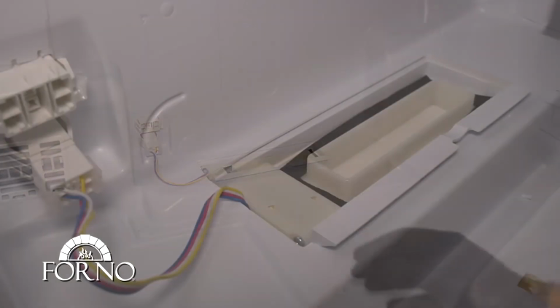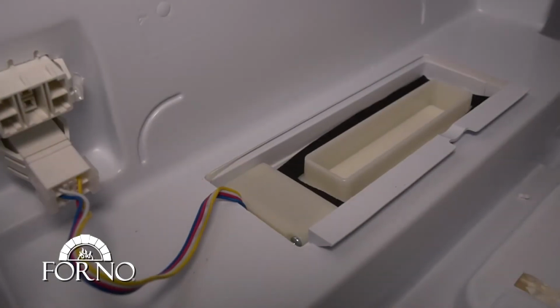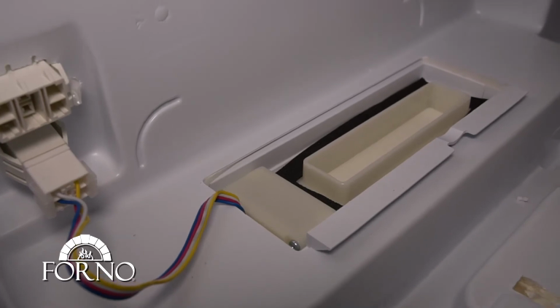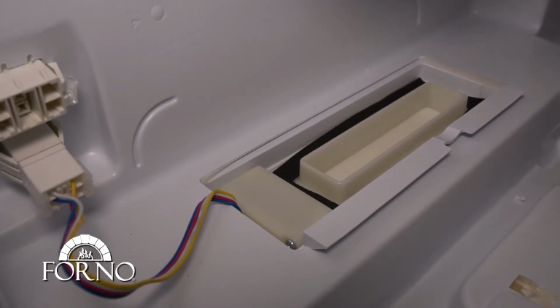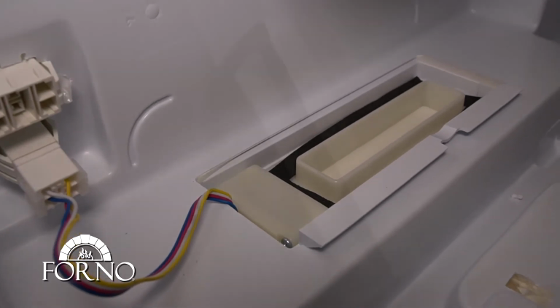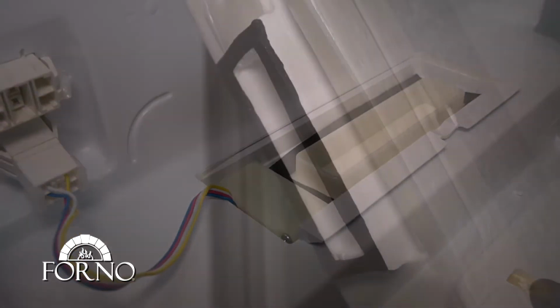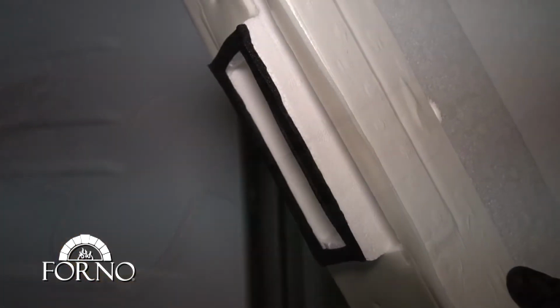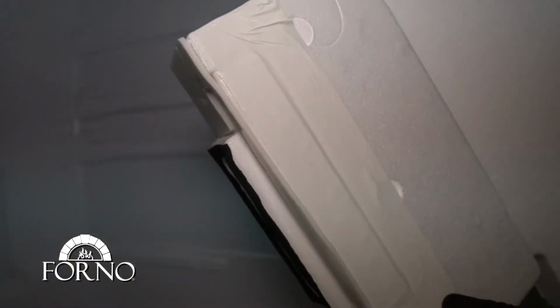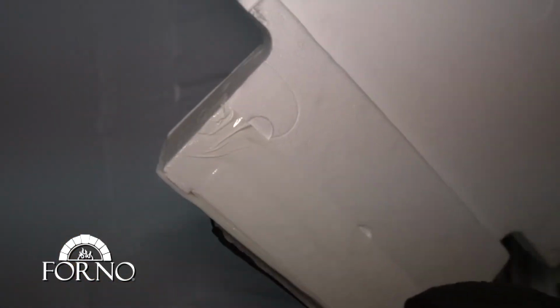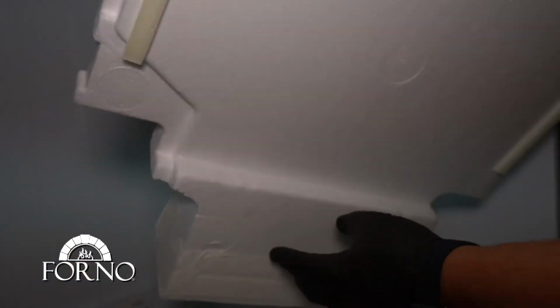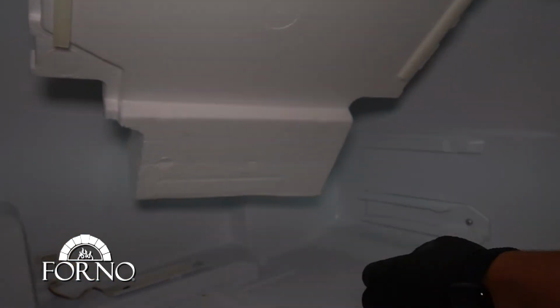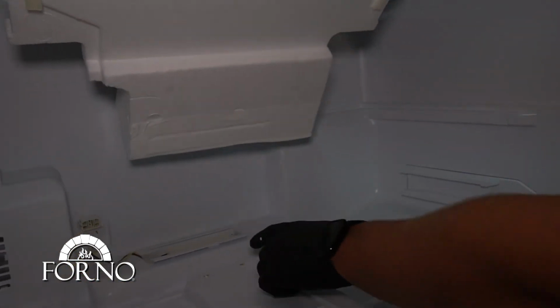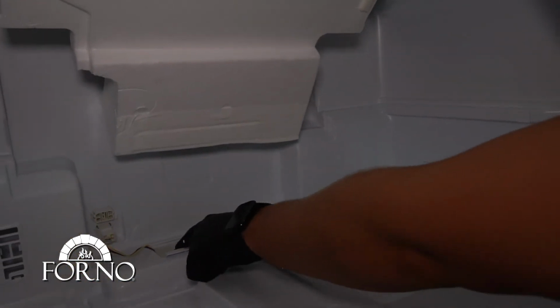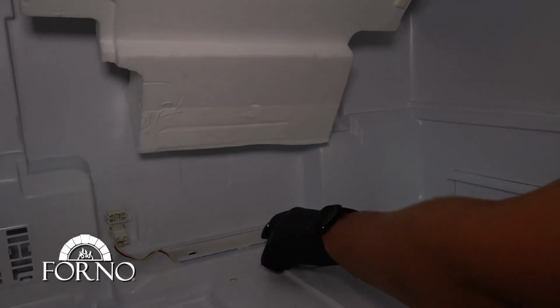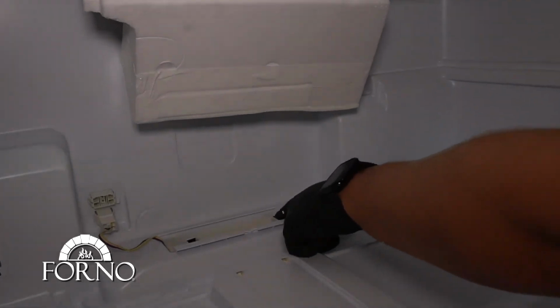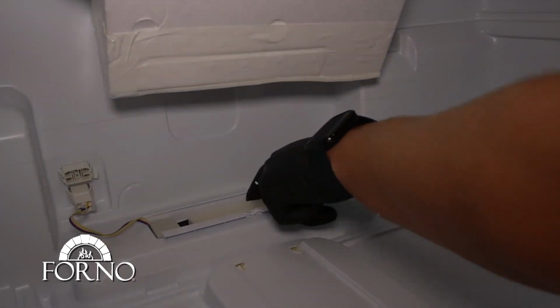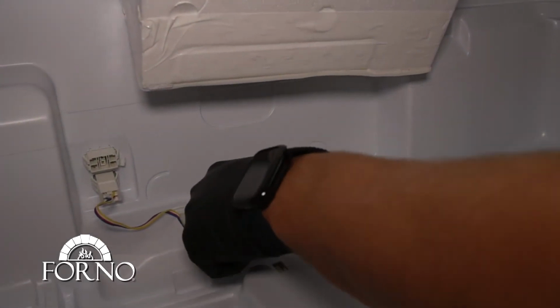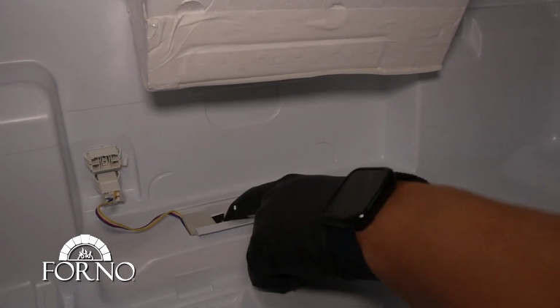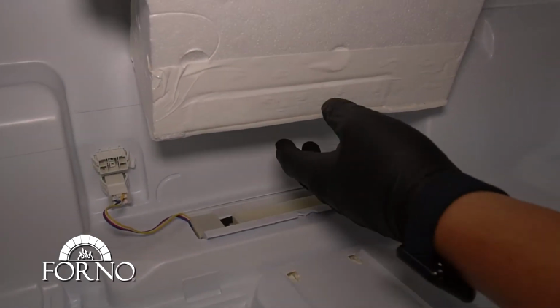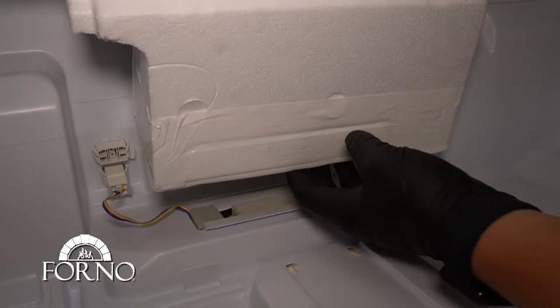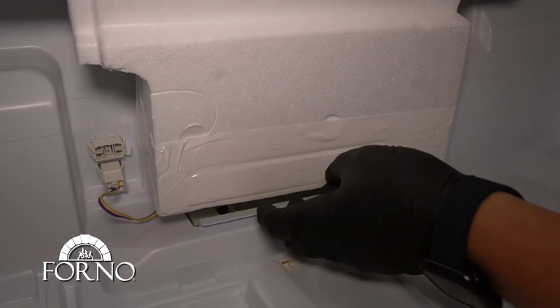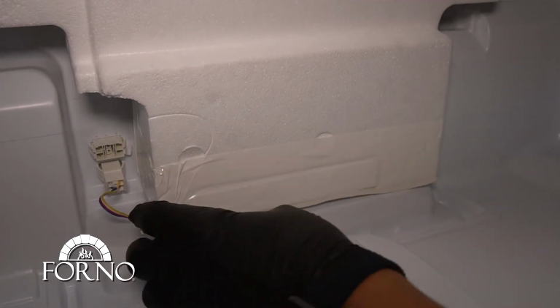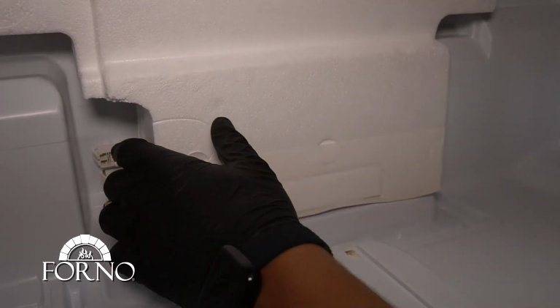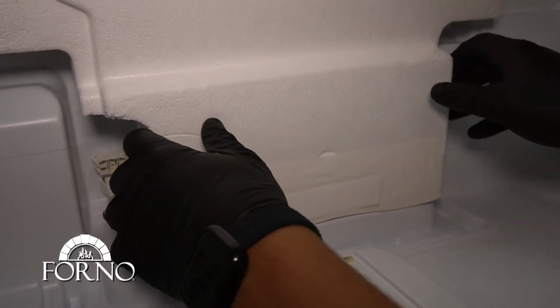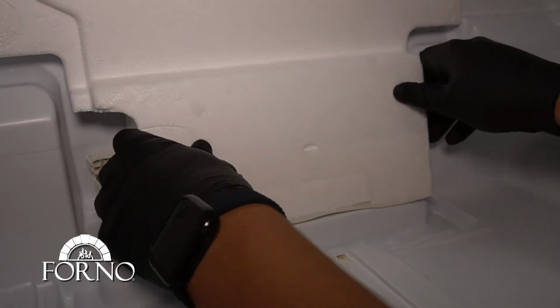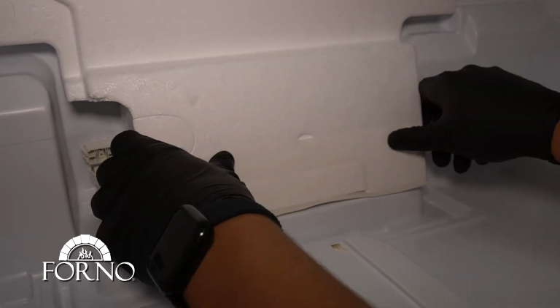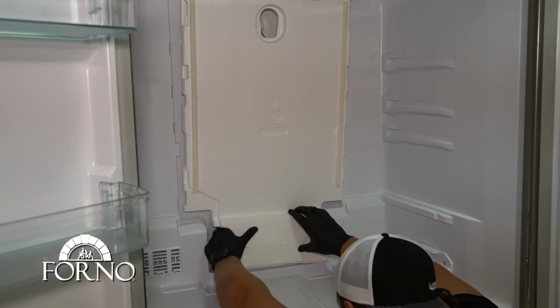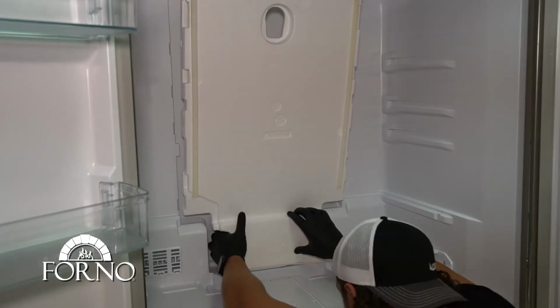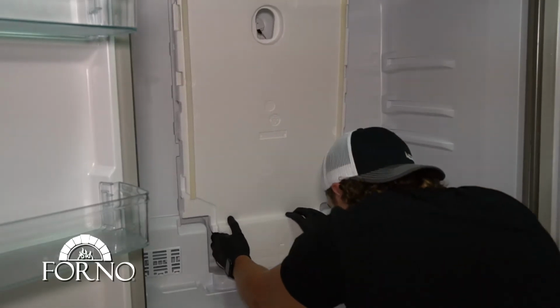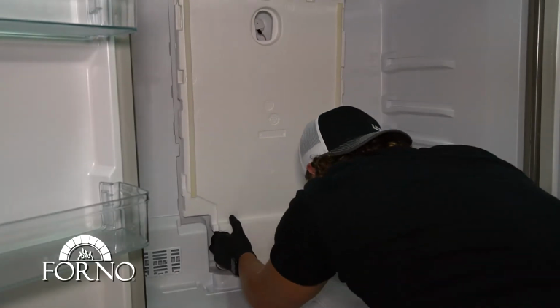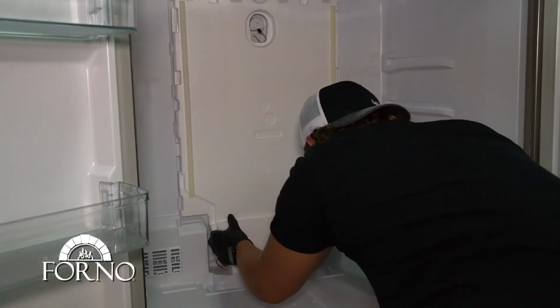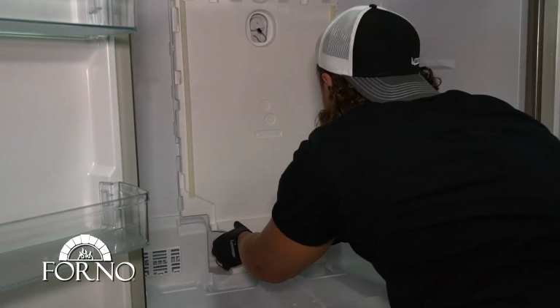With the foam, make sure to place it back in the proper area. Place back the foam.